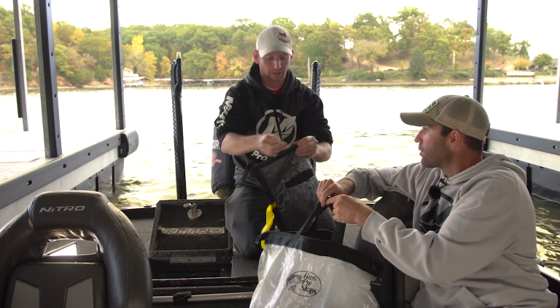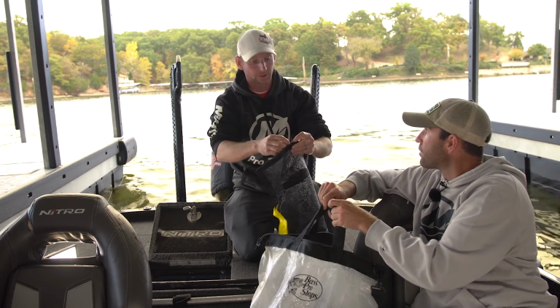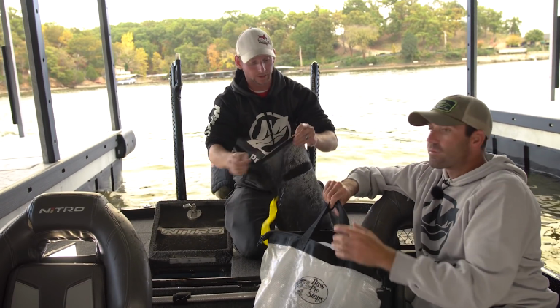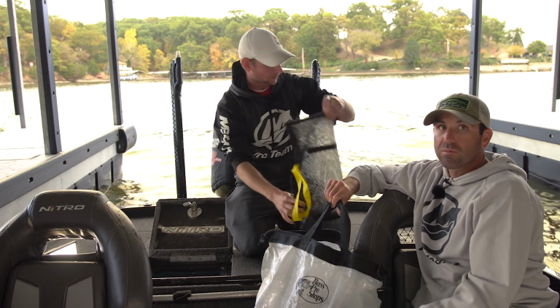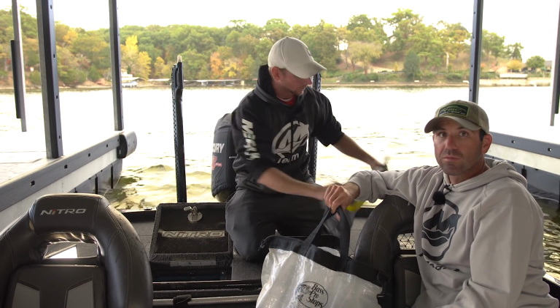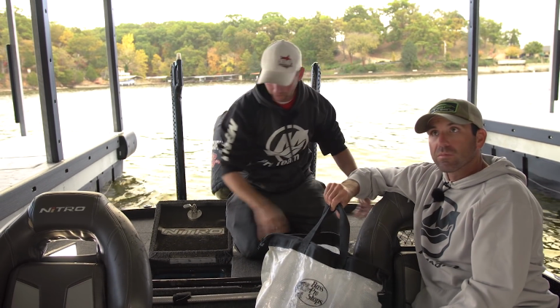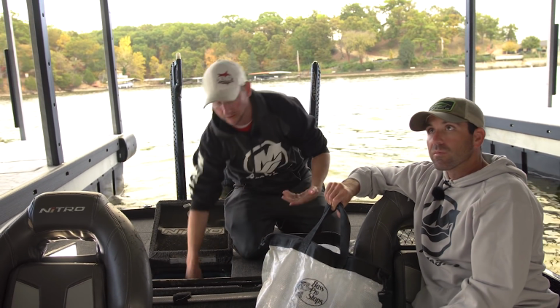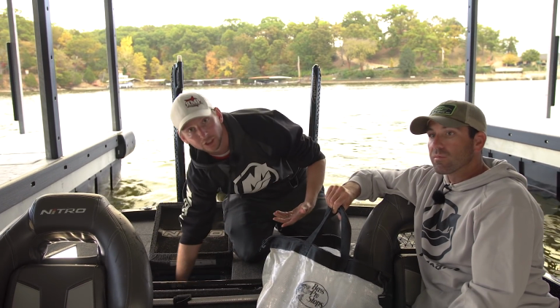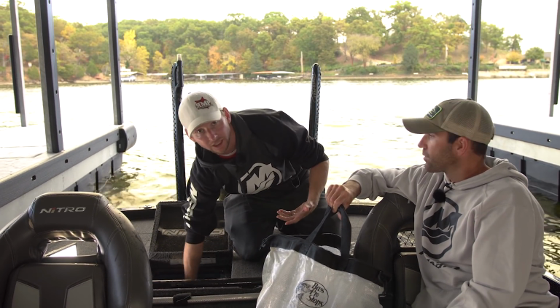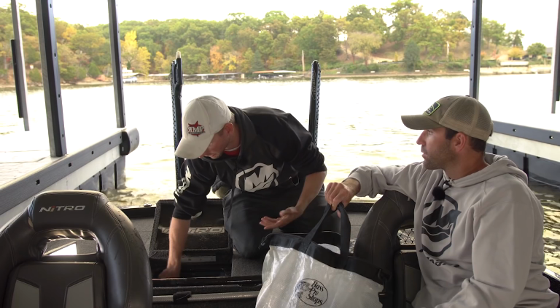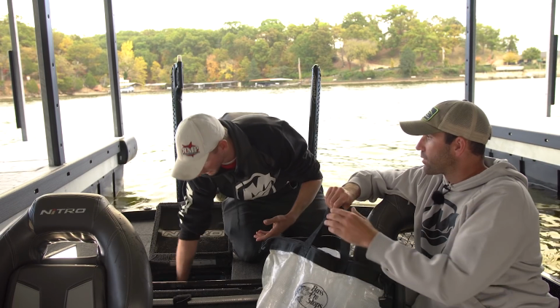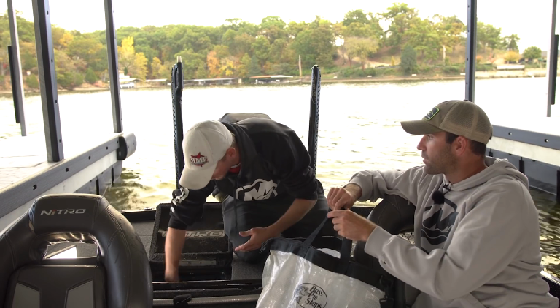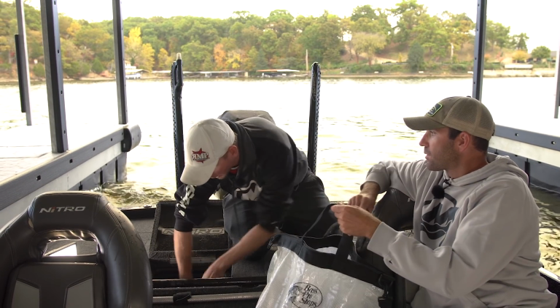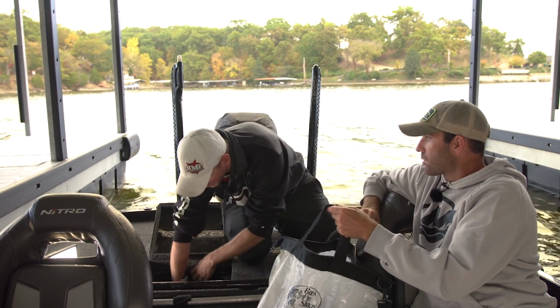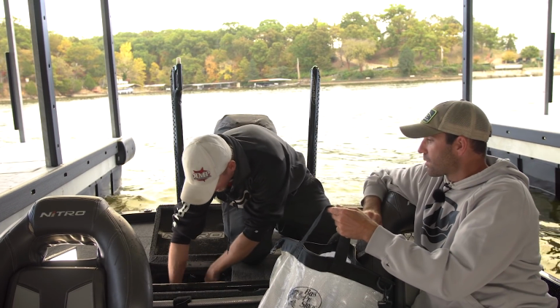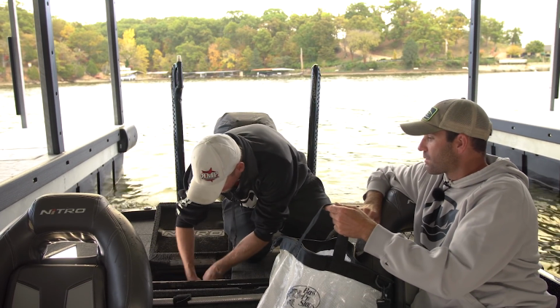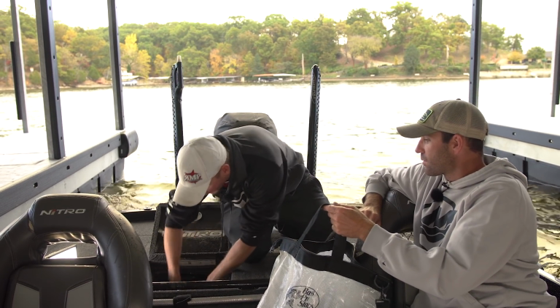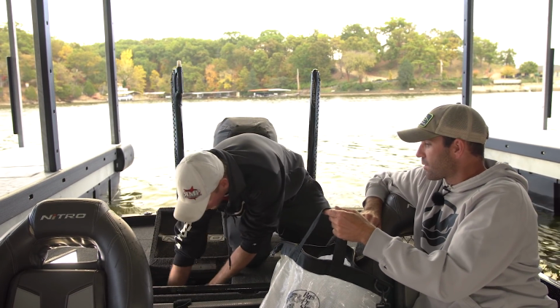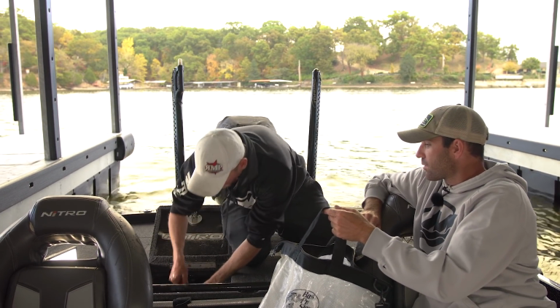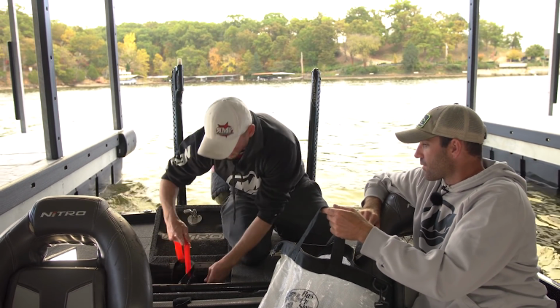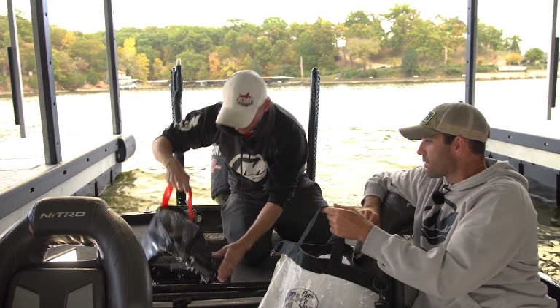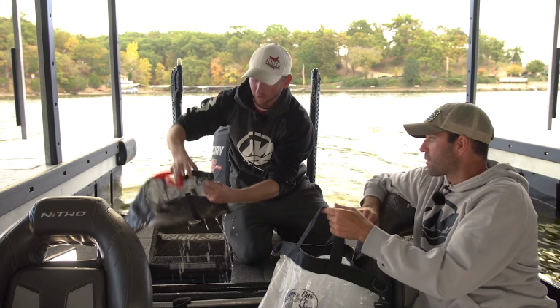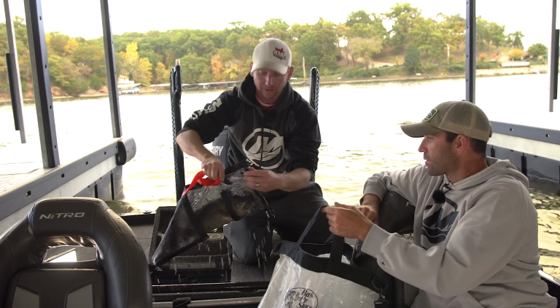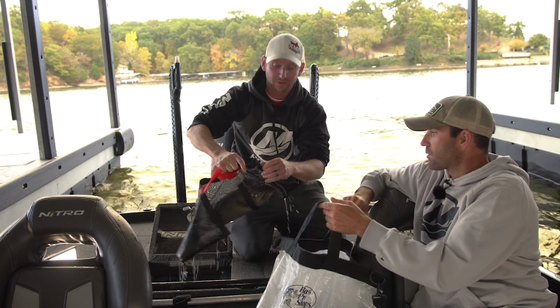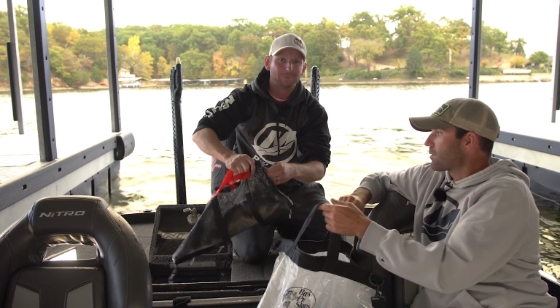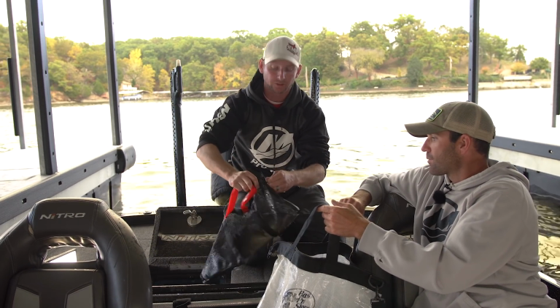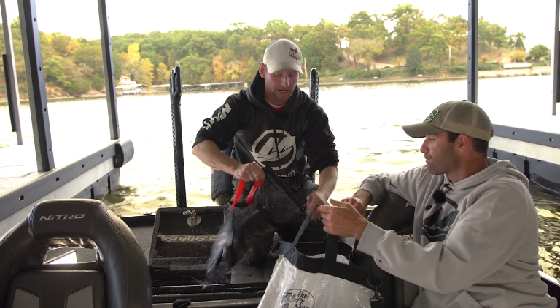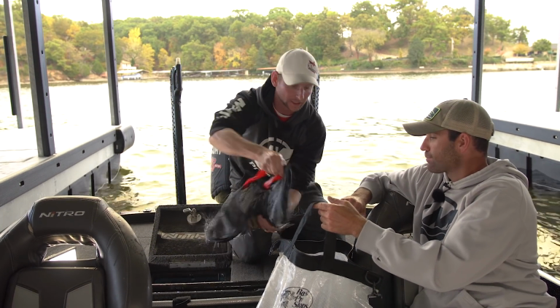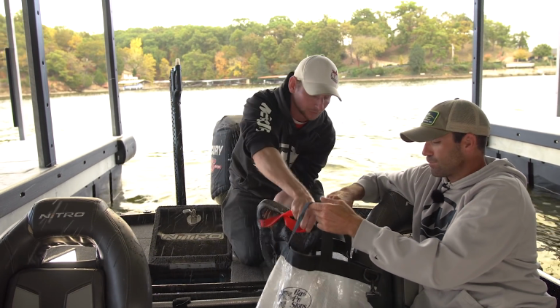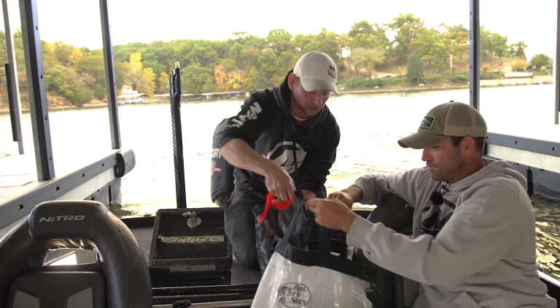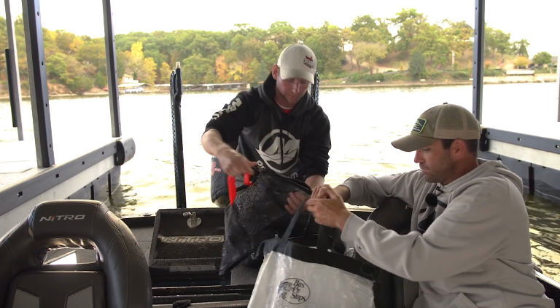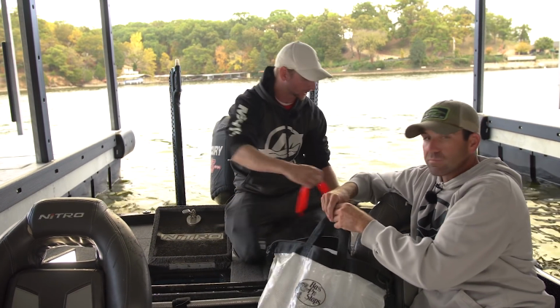Some of the nice features: if your fish tend to regurgitate in your live well — whether it be shad, crawfish, stuff along those lines — it'll stay in the bag, so it's not getting in your pumps and not clogging your pumps up.